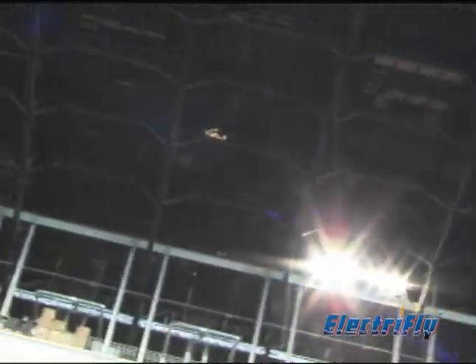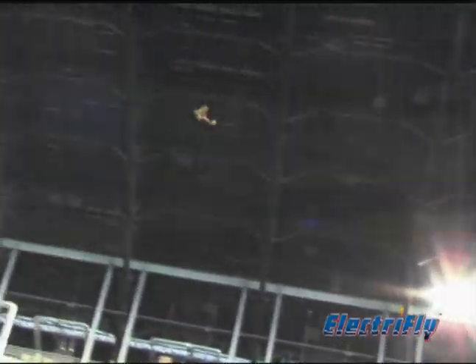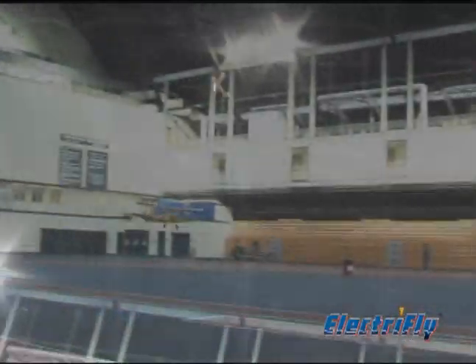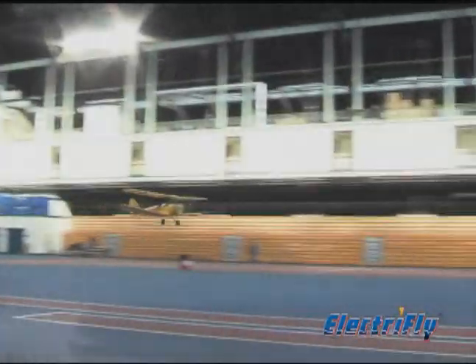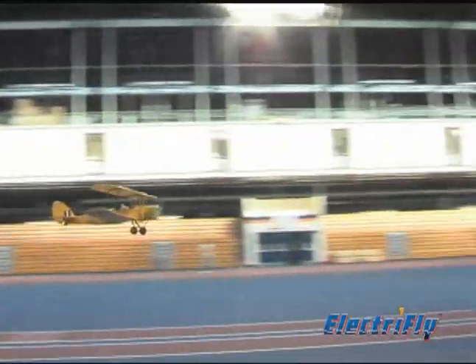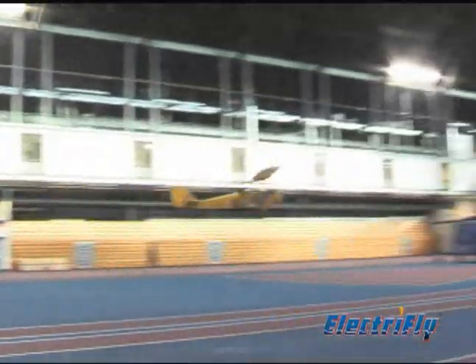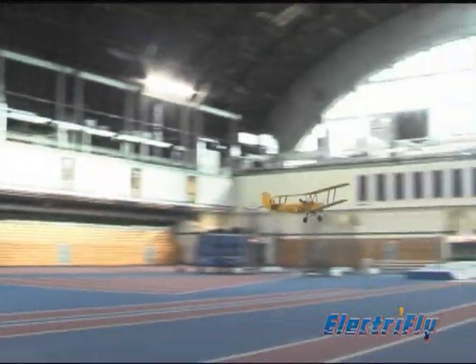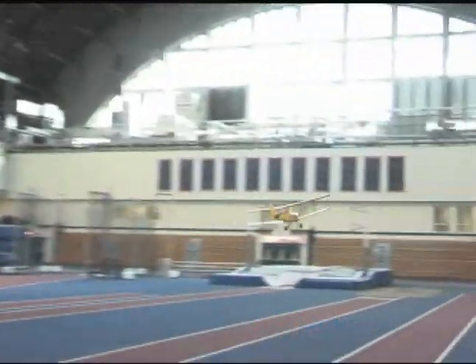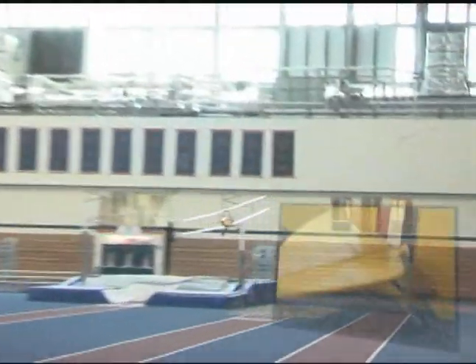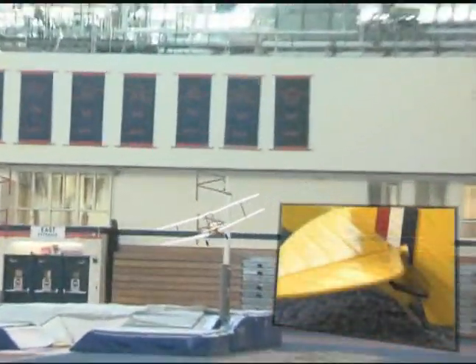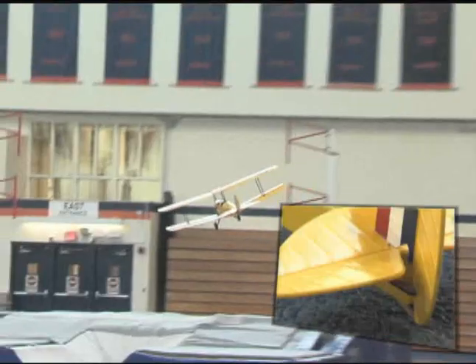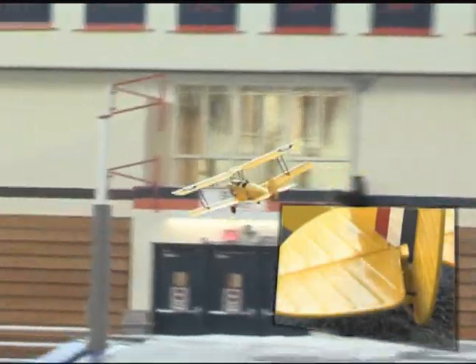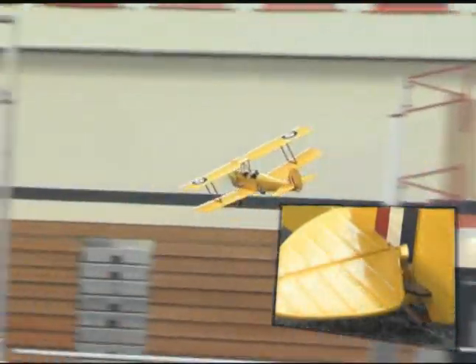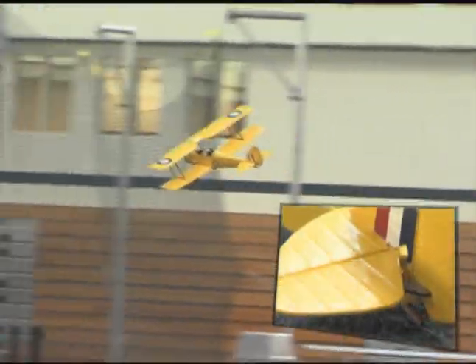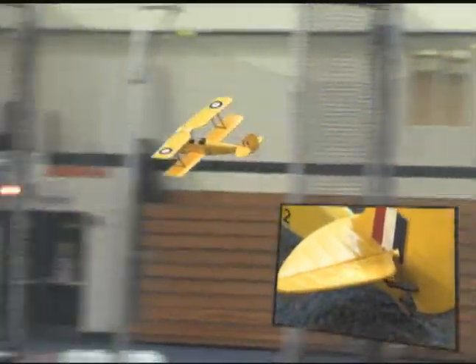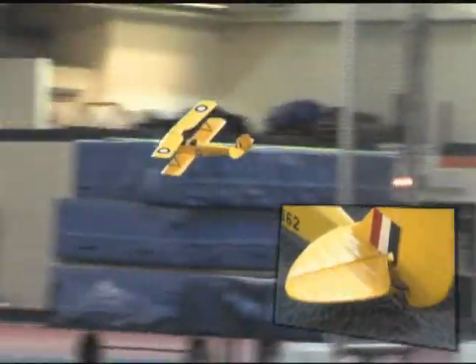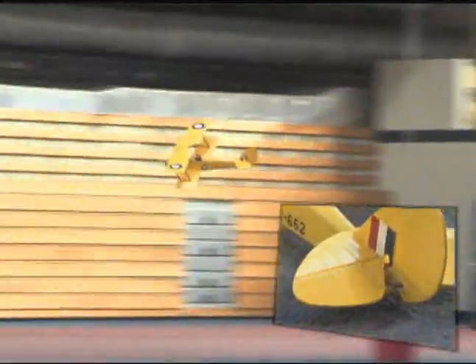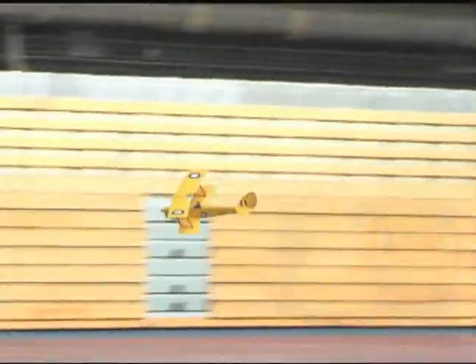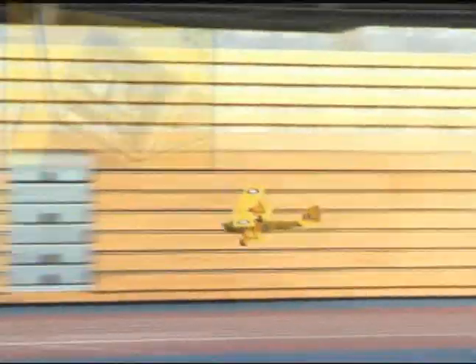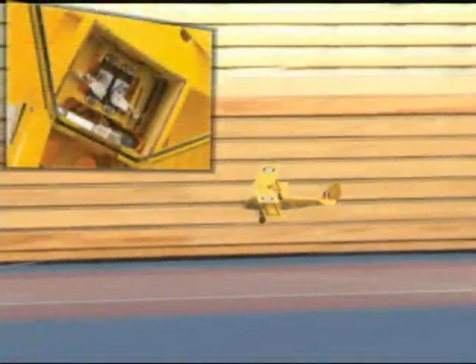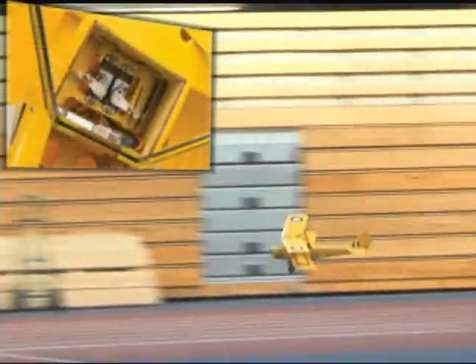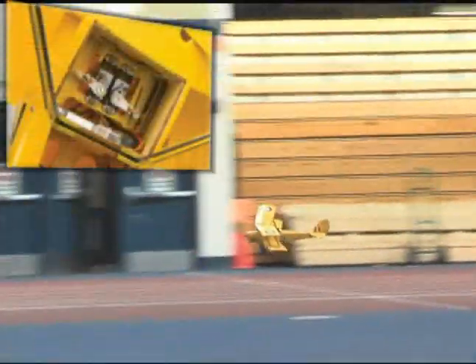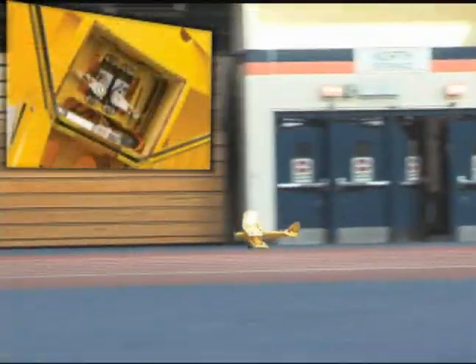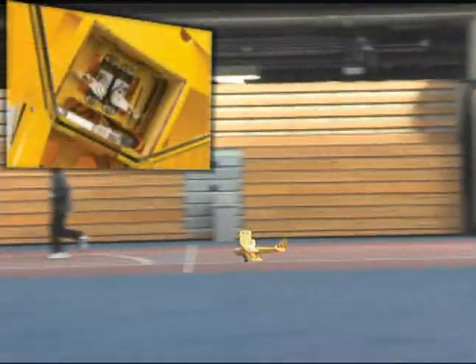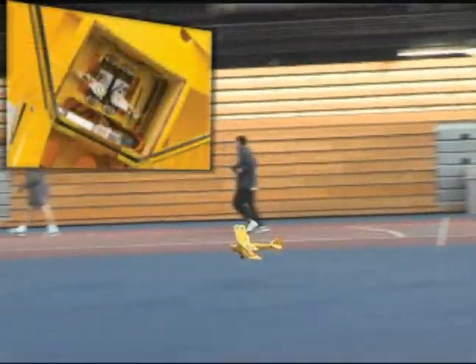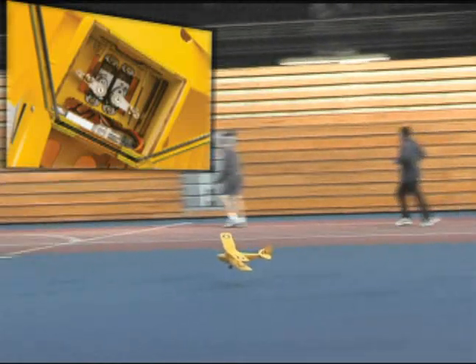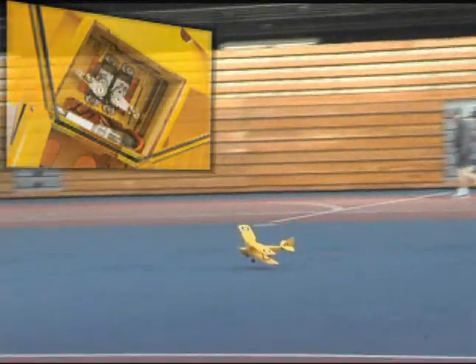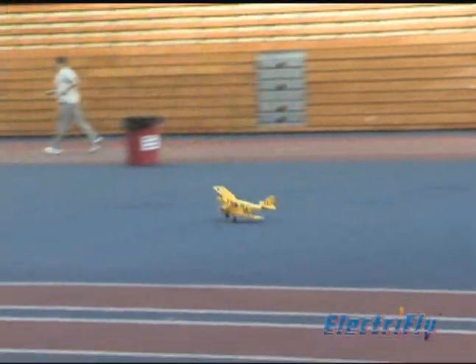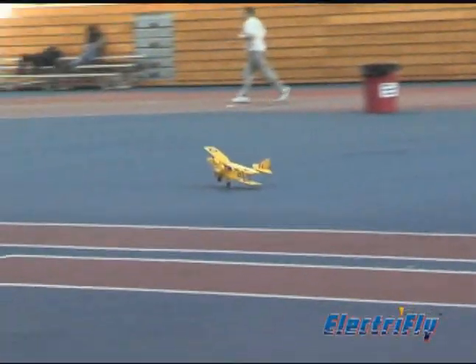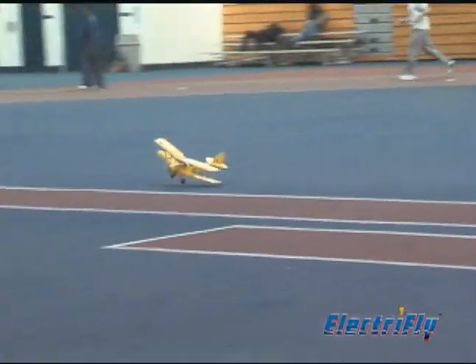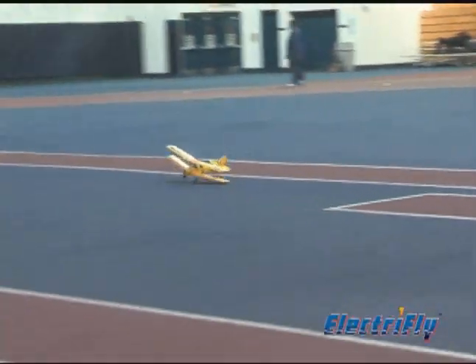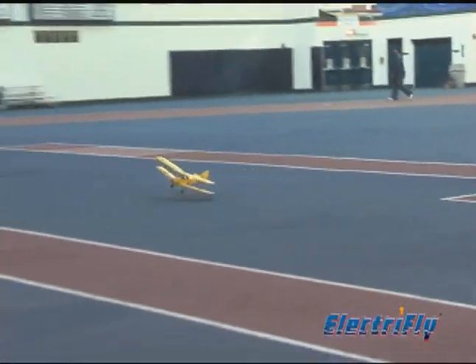Most small foam models use taped hinges, but the Tiger Moth has live hinges on both the elevator and rudder. With the recommended ElectriFly Pico servos, you have enough maneuverability for confident indoor control.